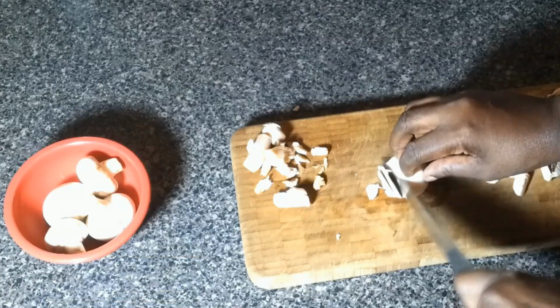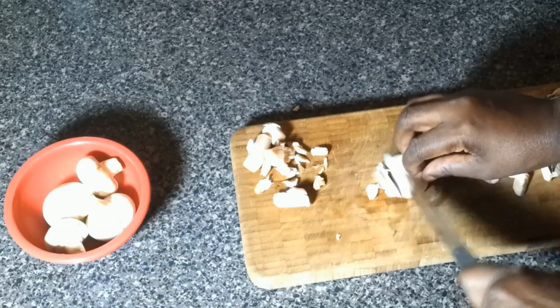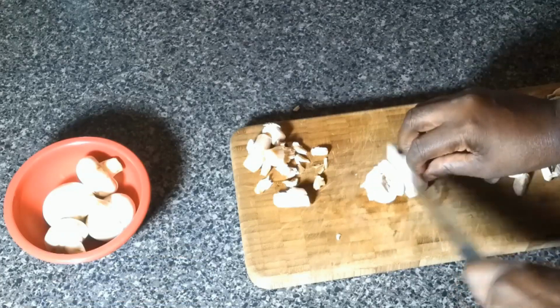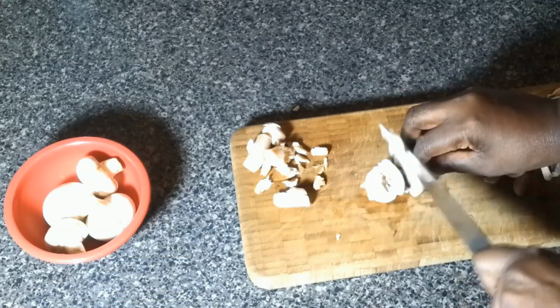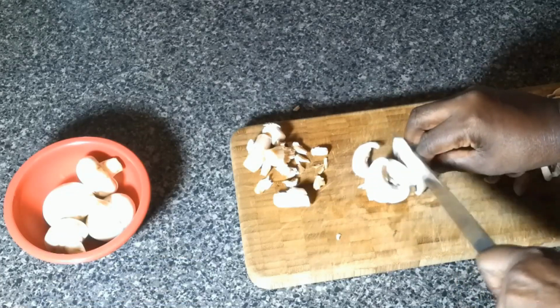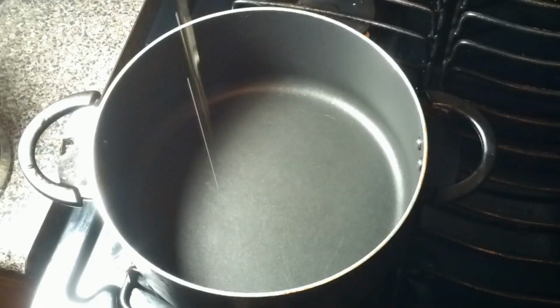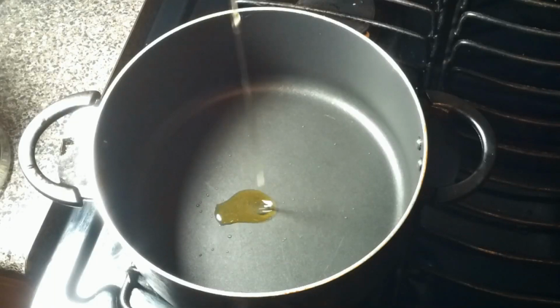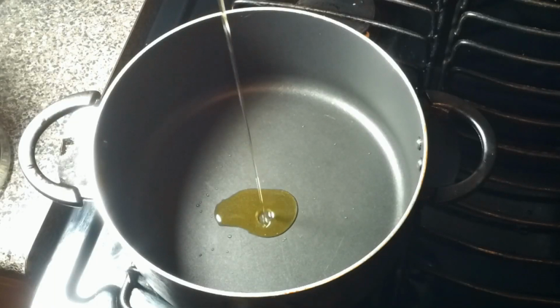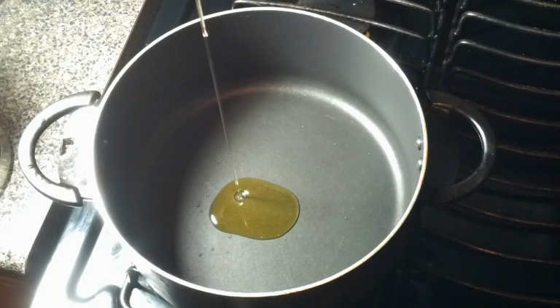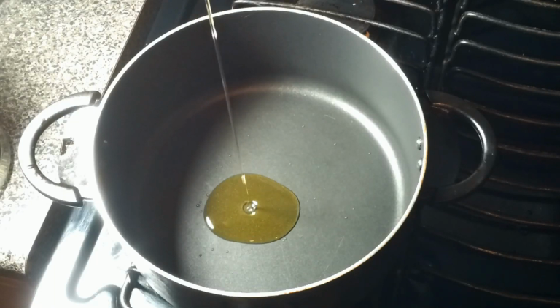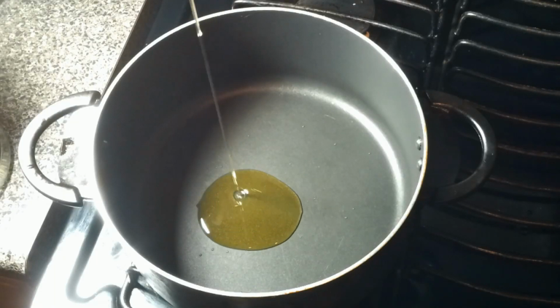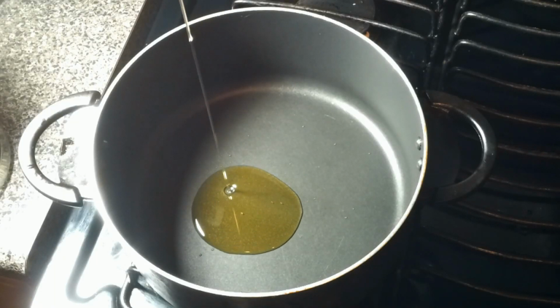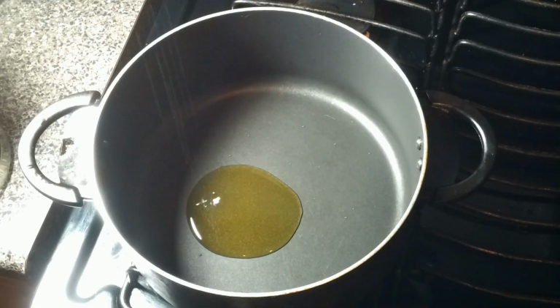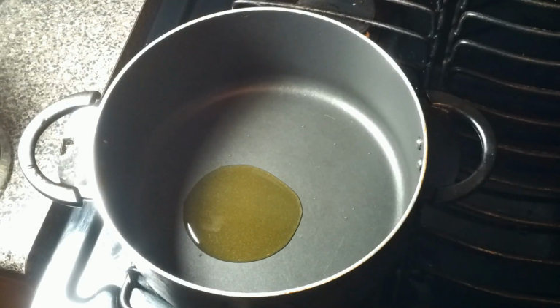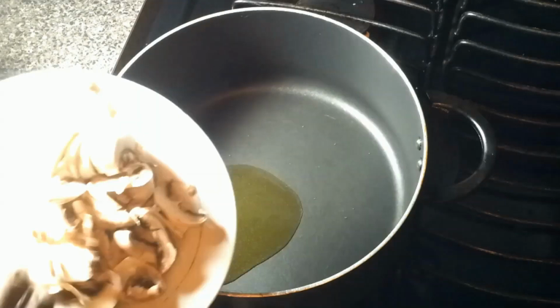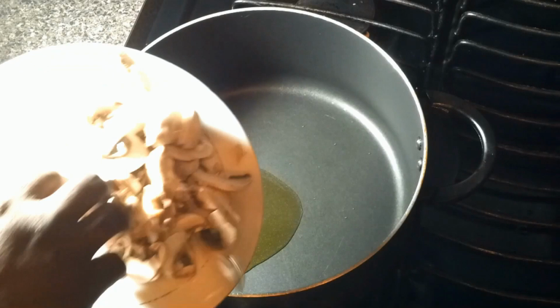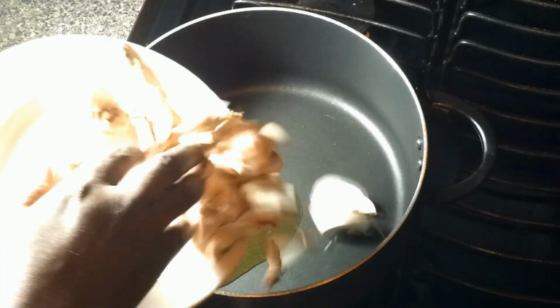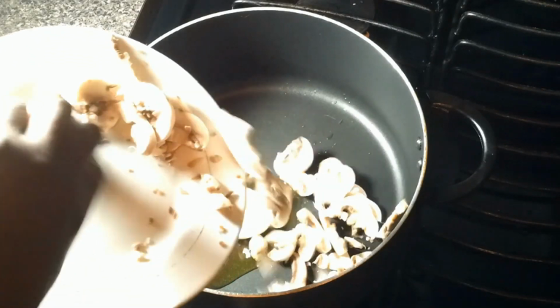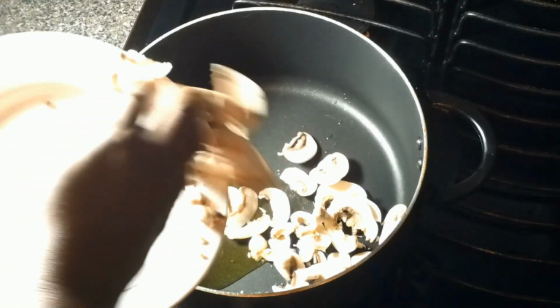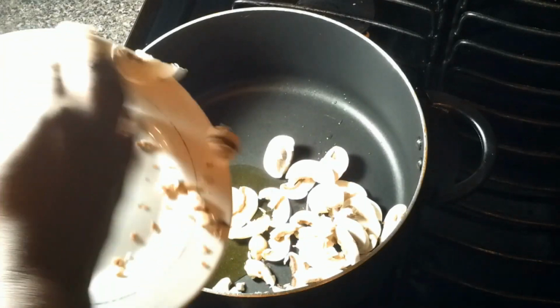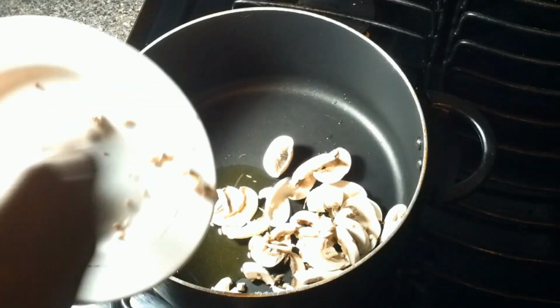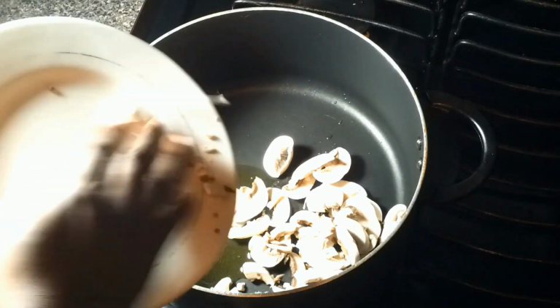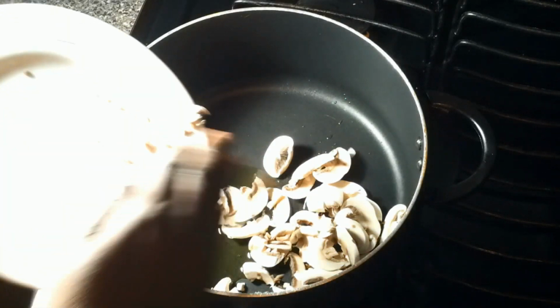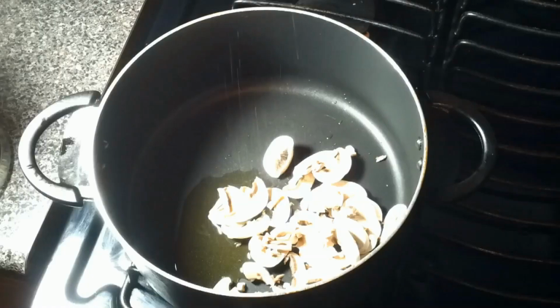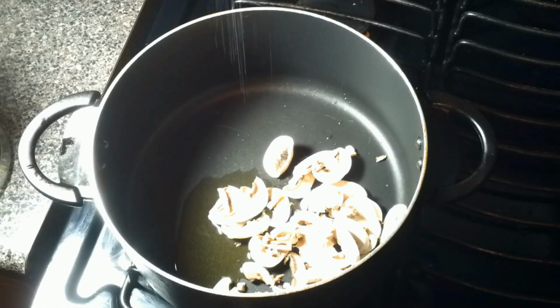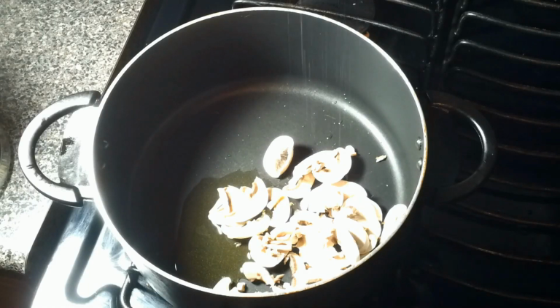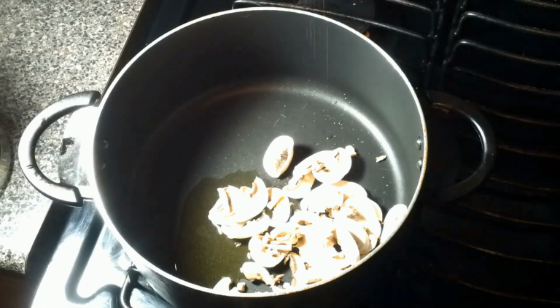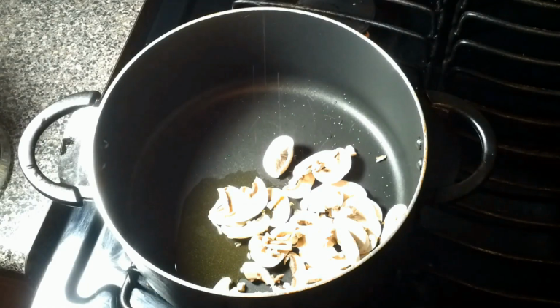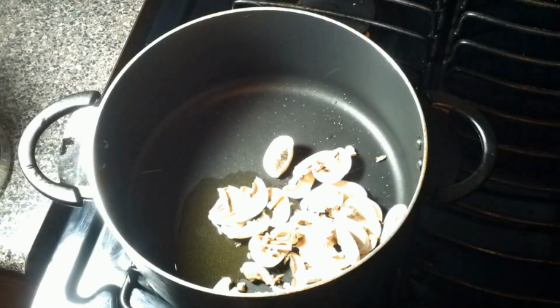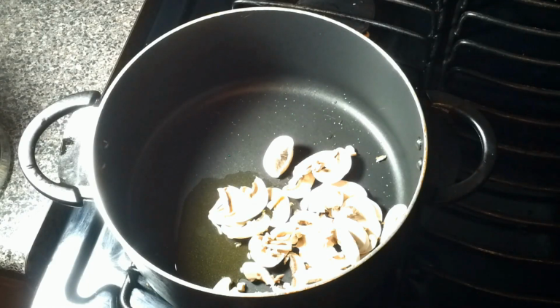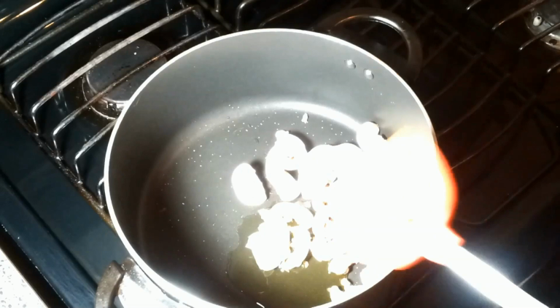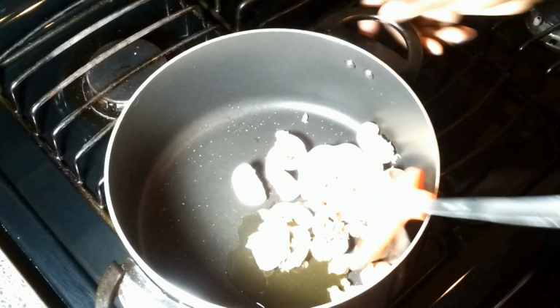We're going to dice some mushrooms here. We're adding oil to a non-stick pot over medium heat. Now we're going to add our mushrooms and we're just going to sauté them over medium-low heat until they have some color.